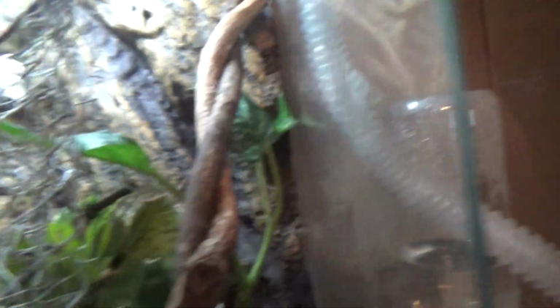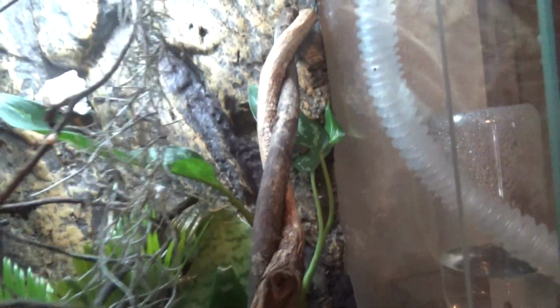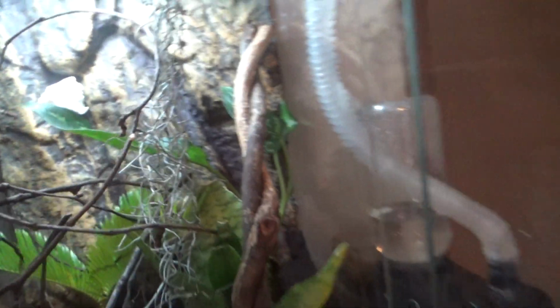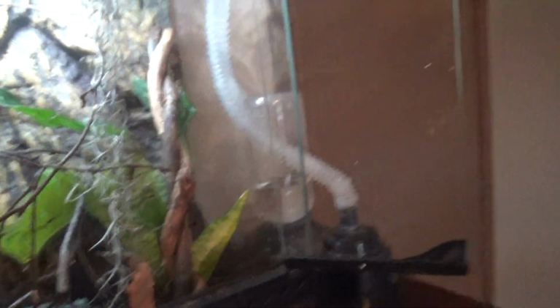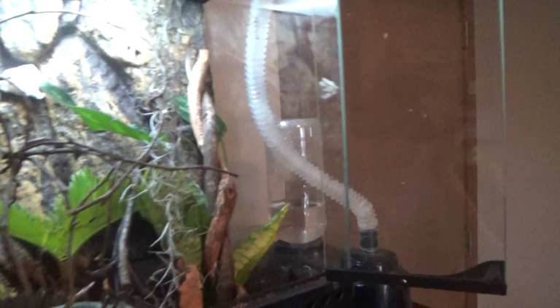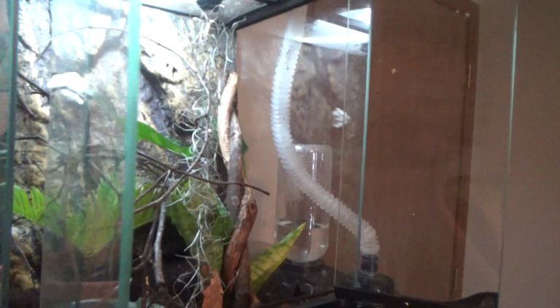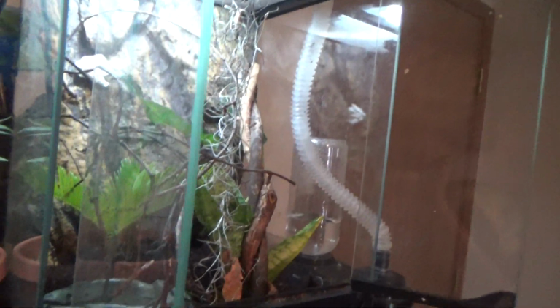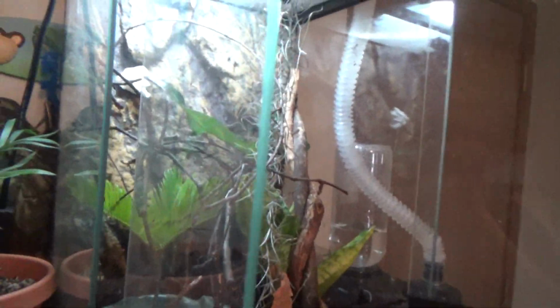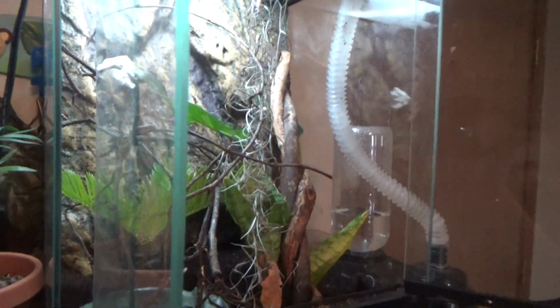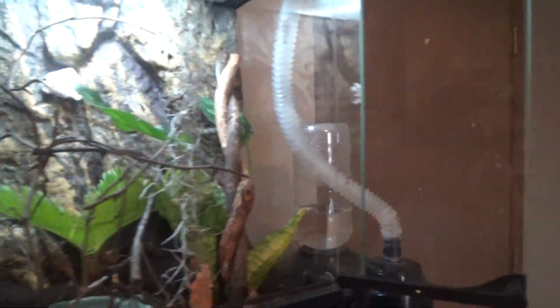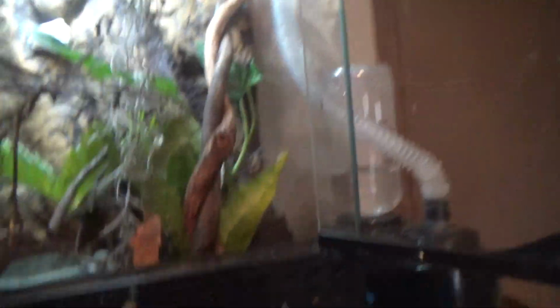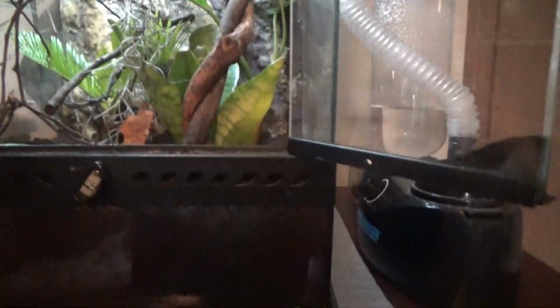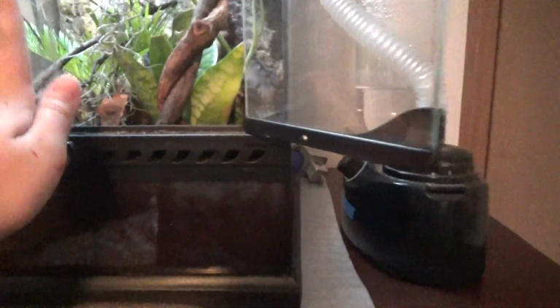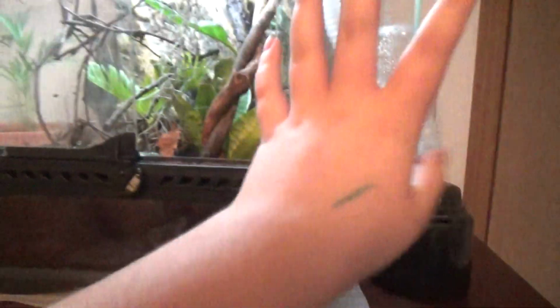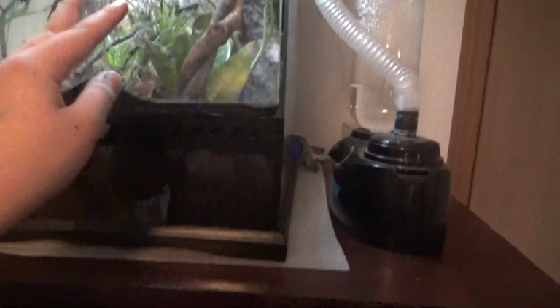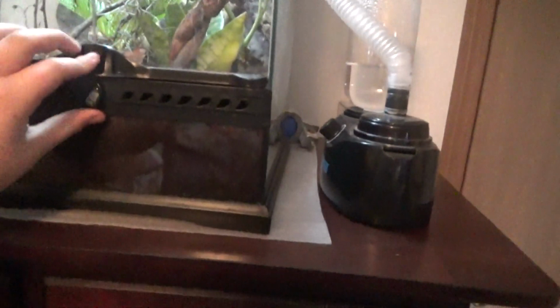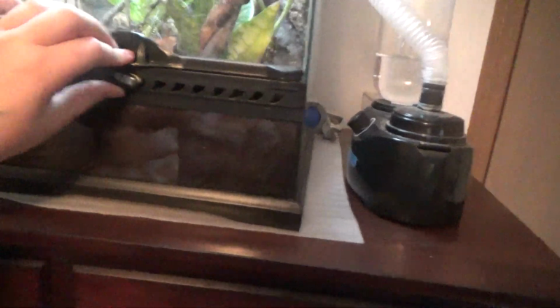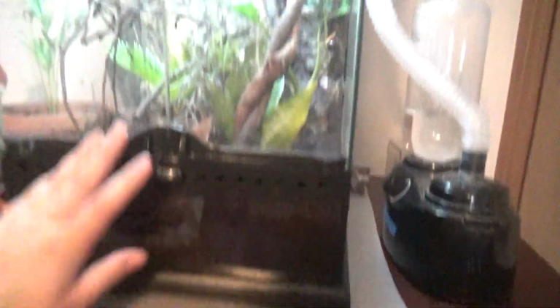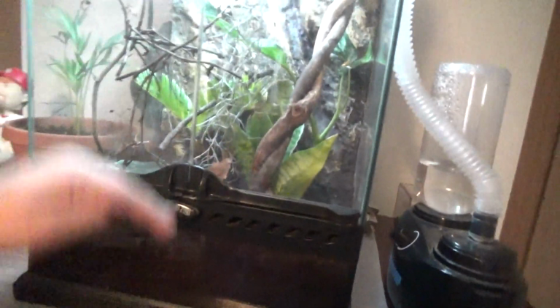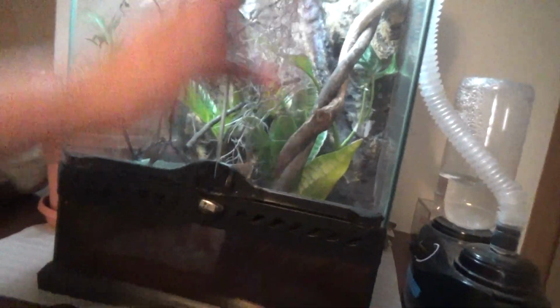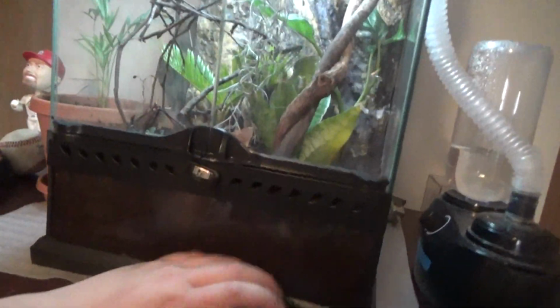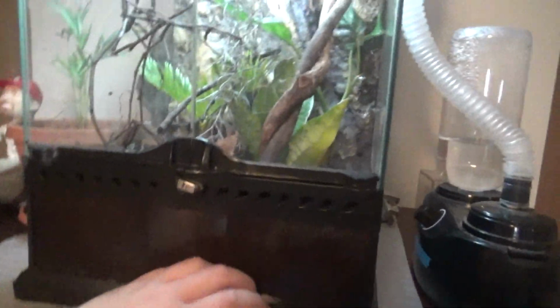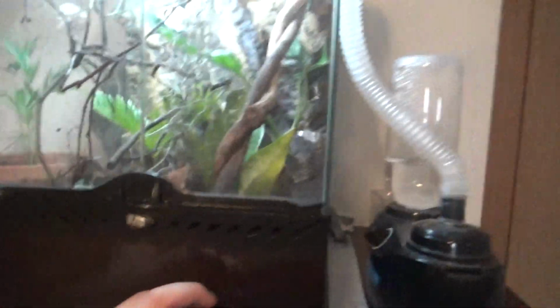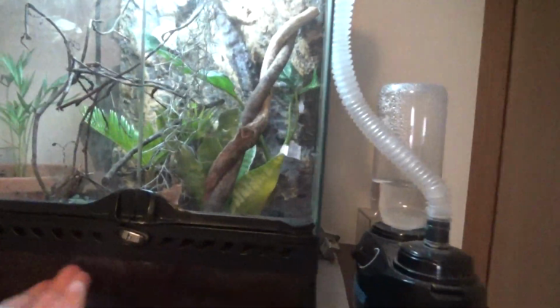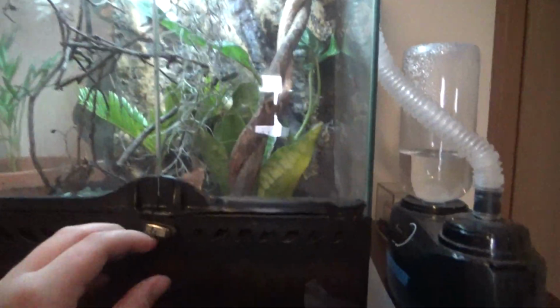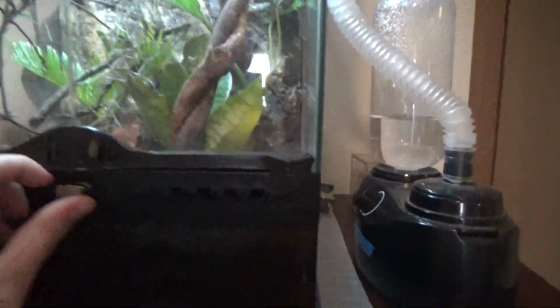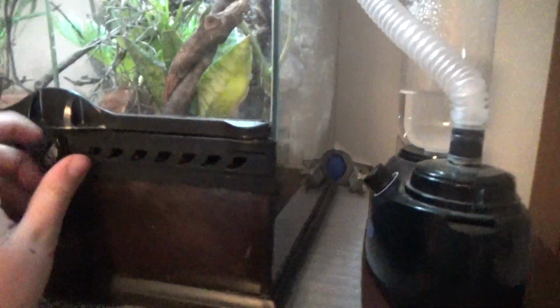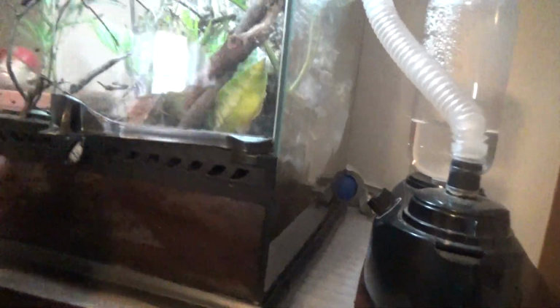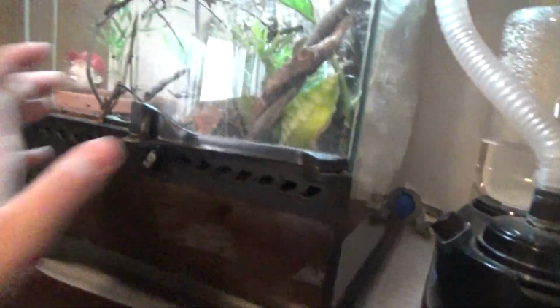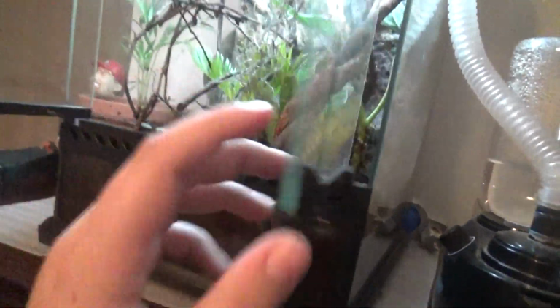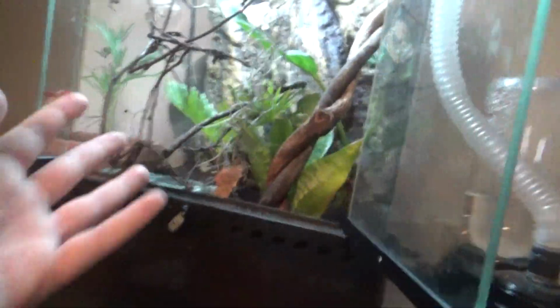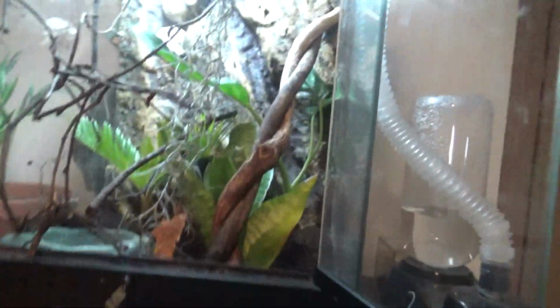For cage sizes, for a baby a 5-gallon would work, but when they get older you're gonna want something like an Exo Terra like this, because it's tall and it has good airflow in it.